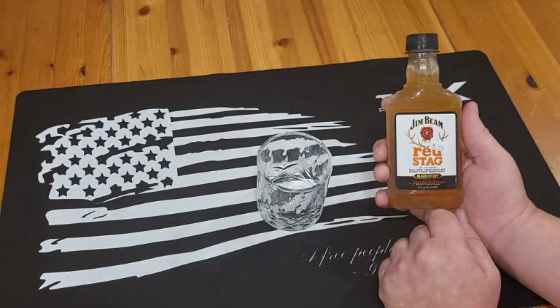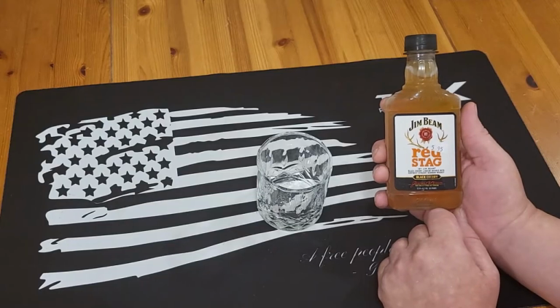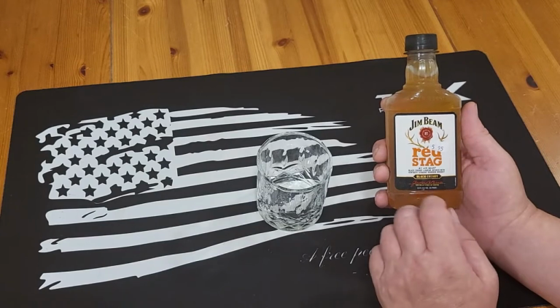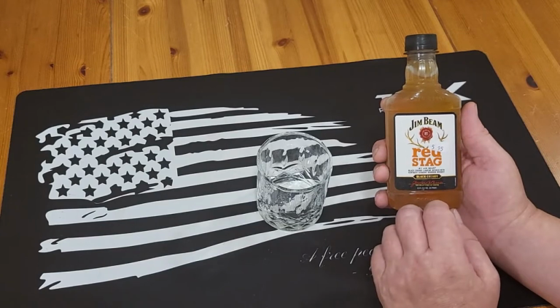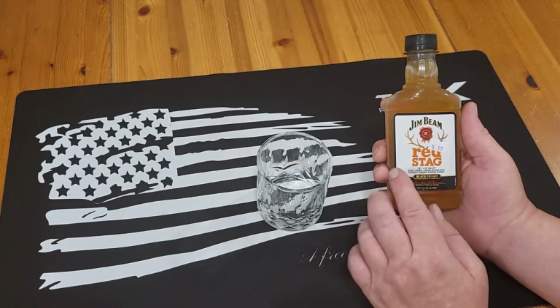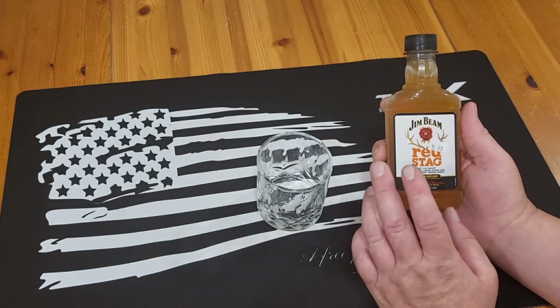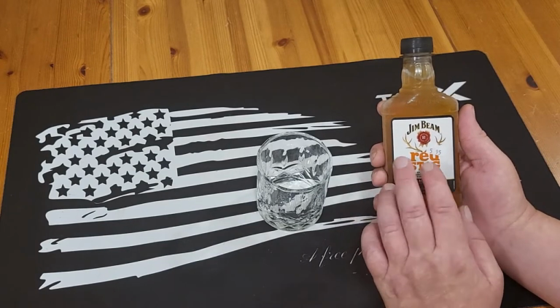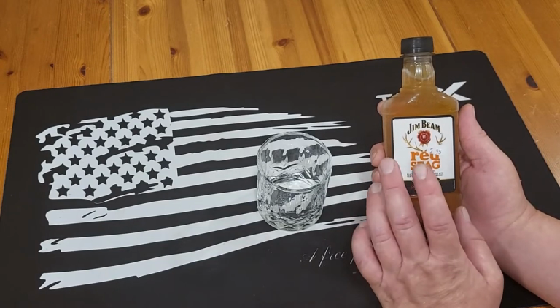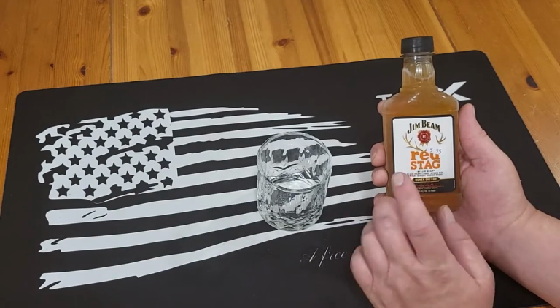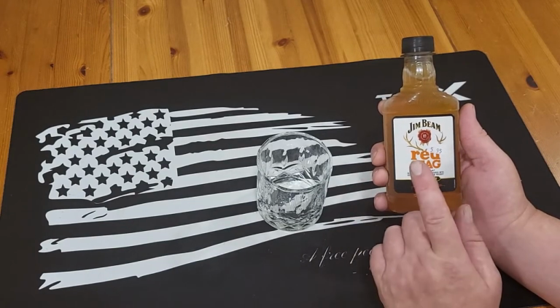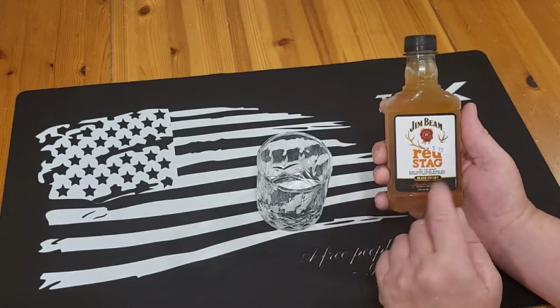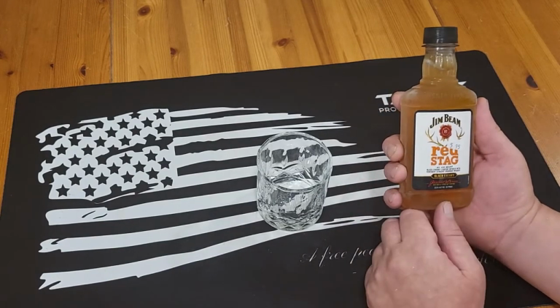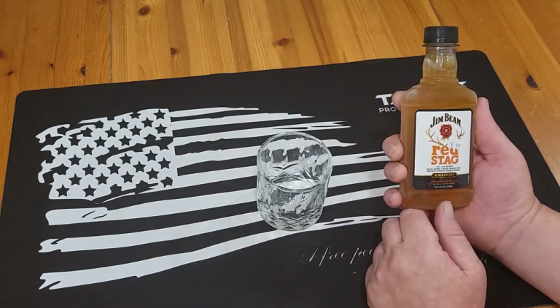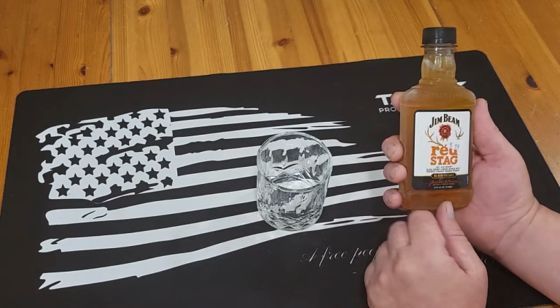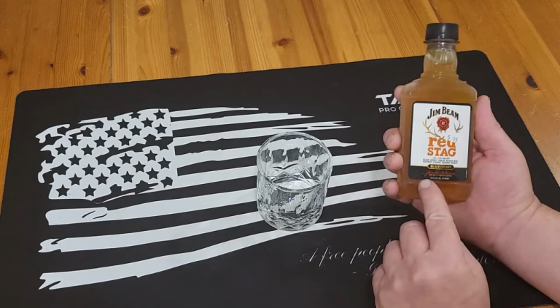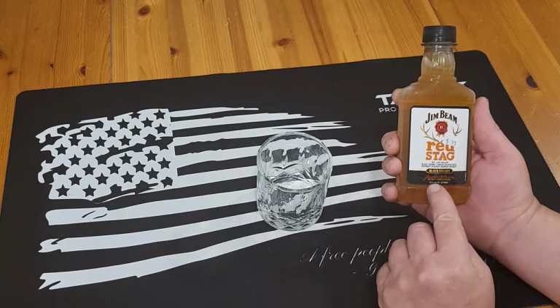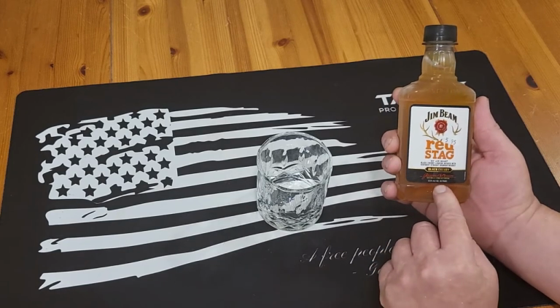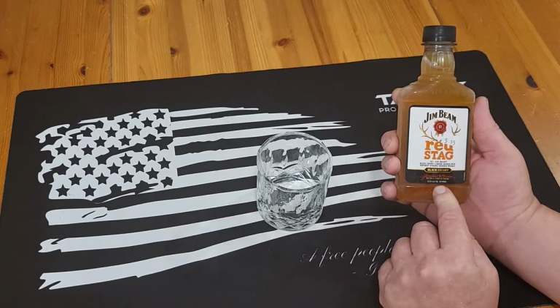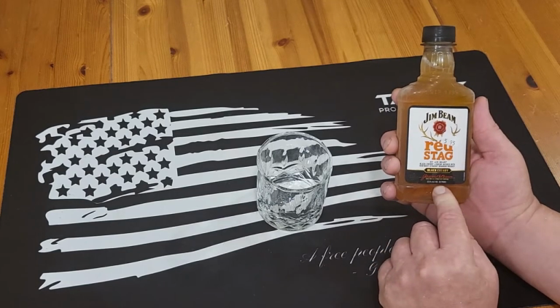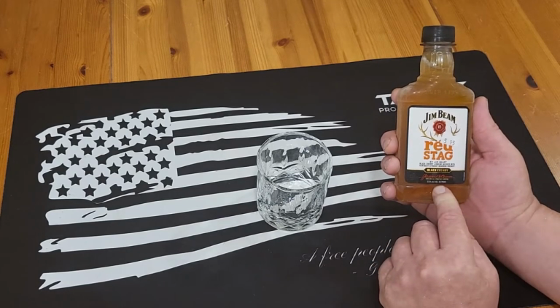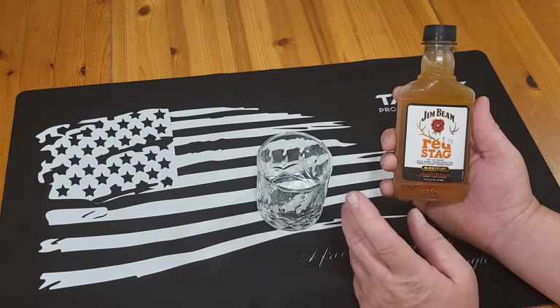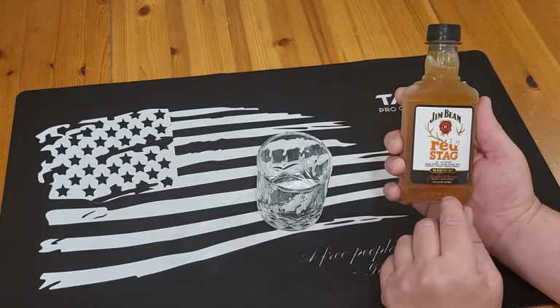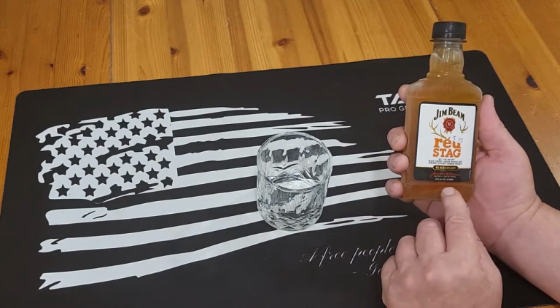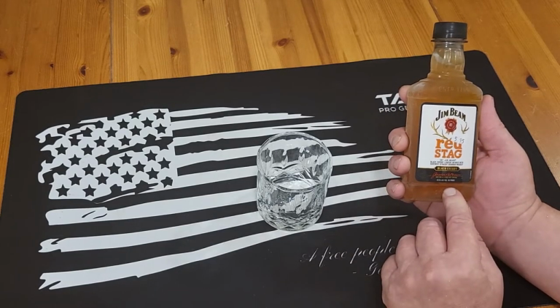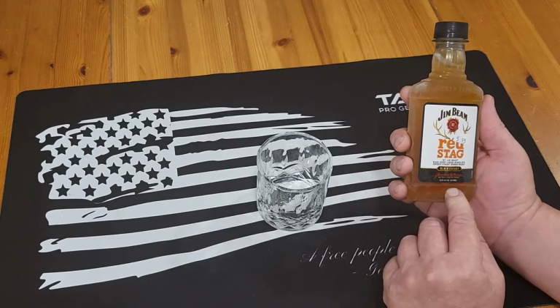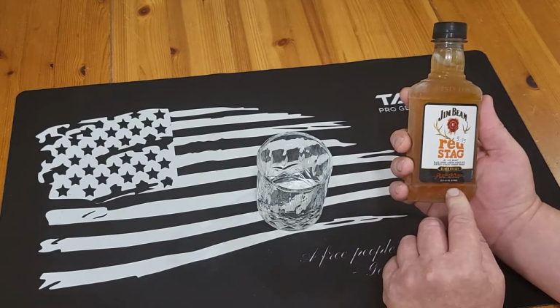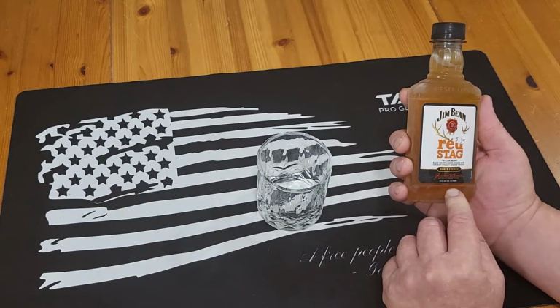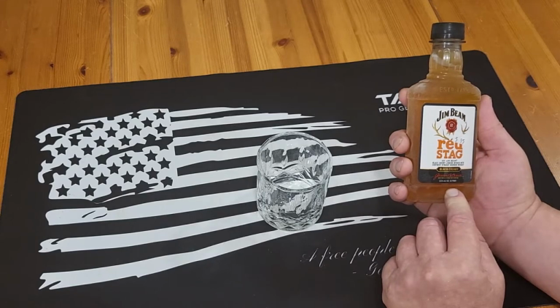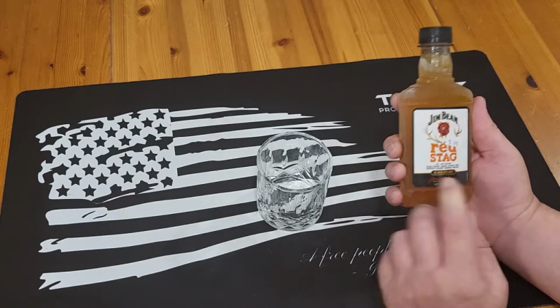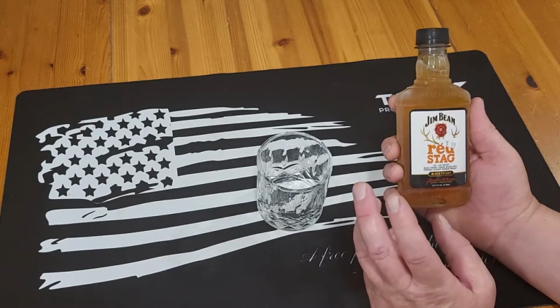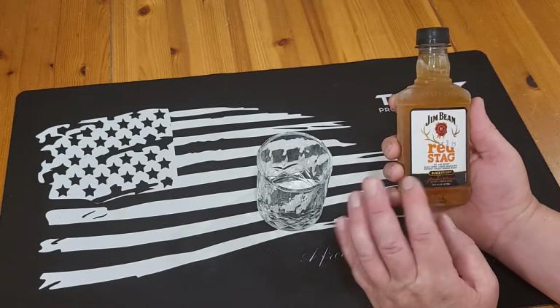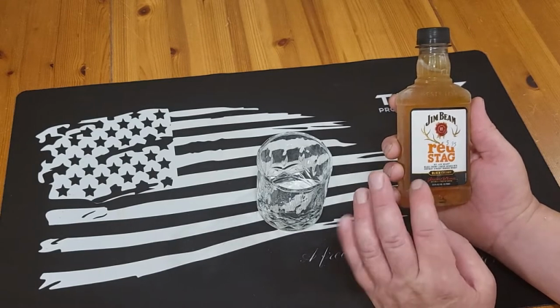Welcome back to Survival on a Budget Made Easy. Like I said, we're taking a look at the Jim Beam Red Stag — 32.5% alcohol by volume, which makes it about 65 proof.